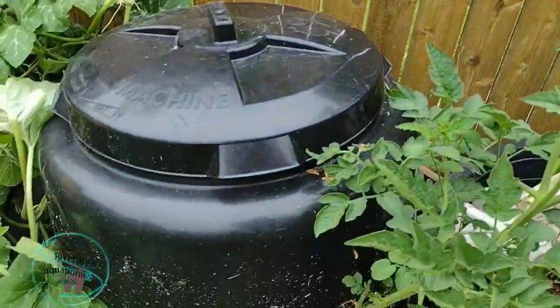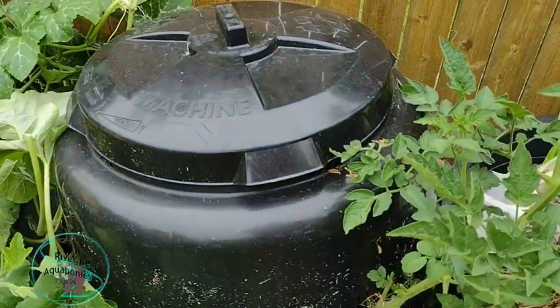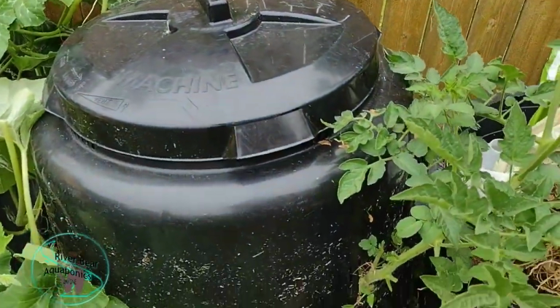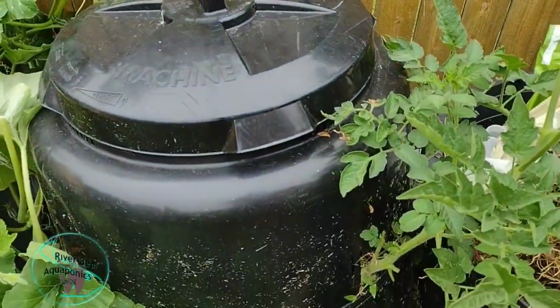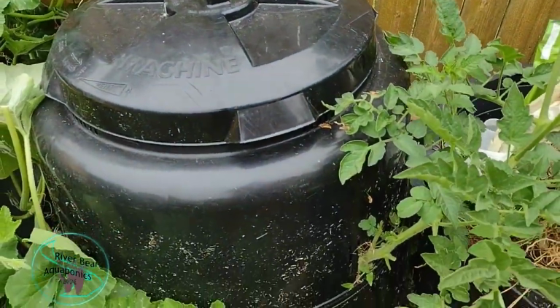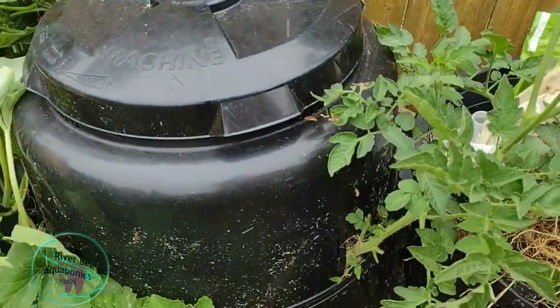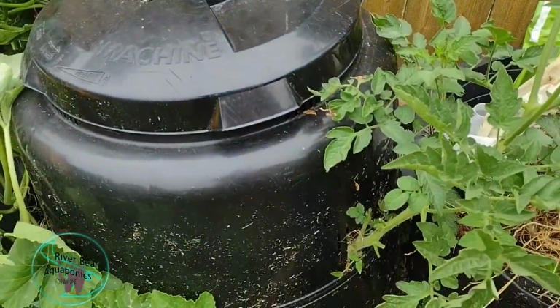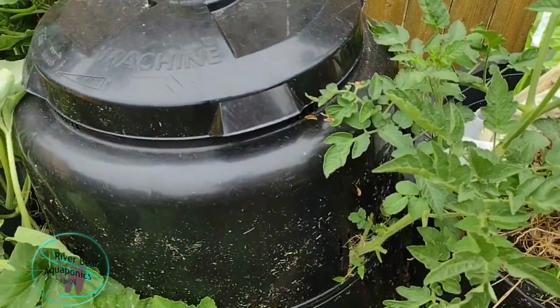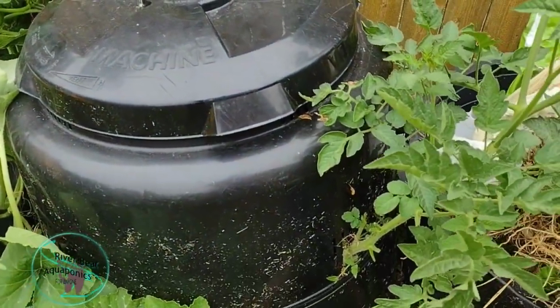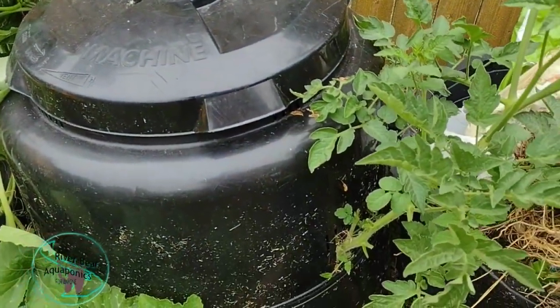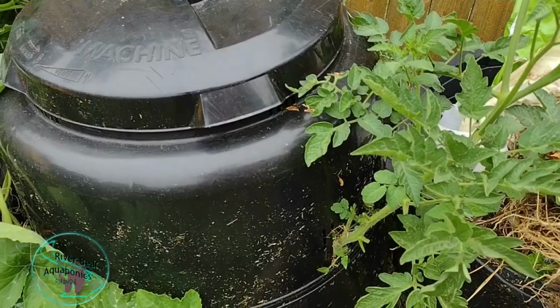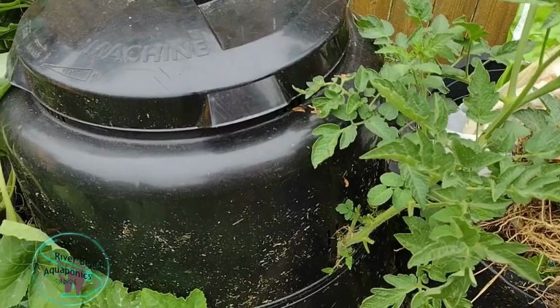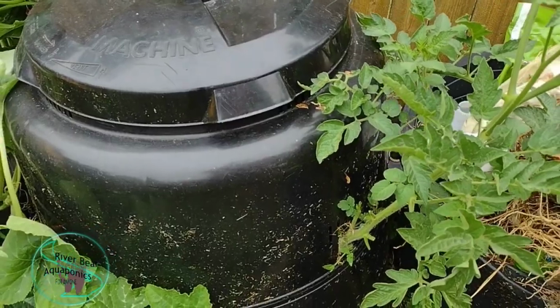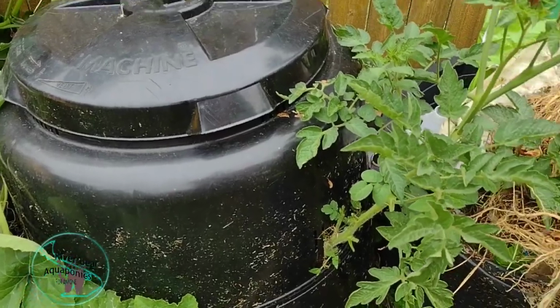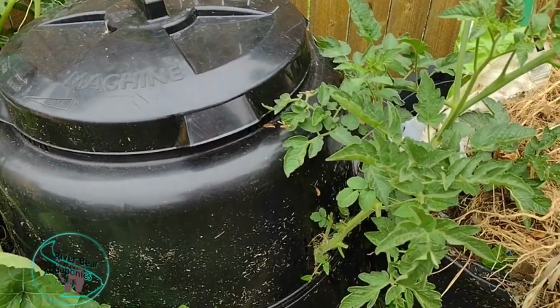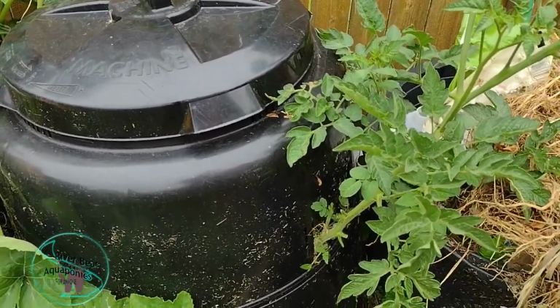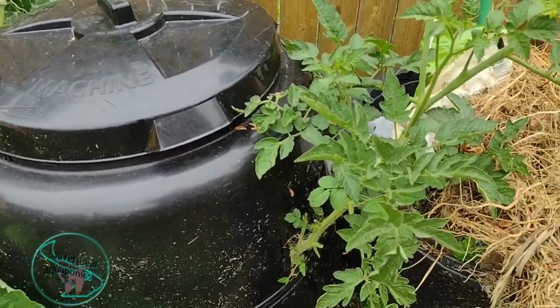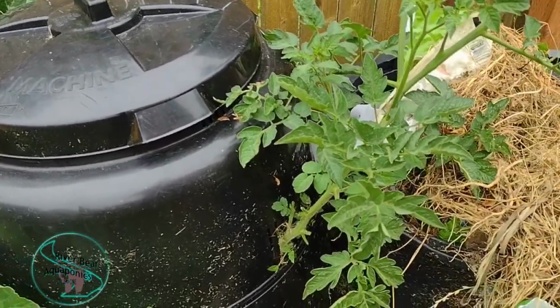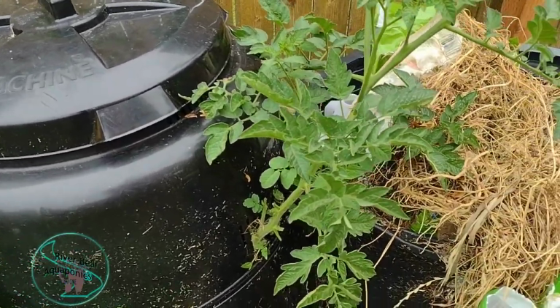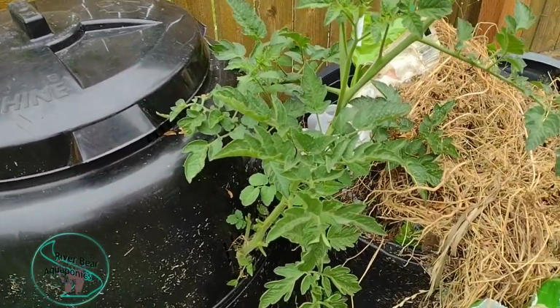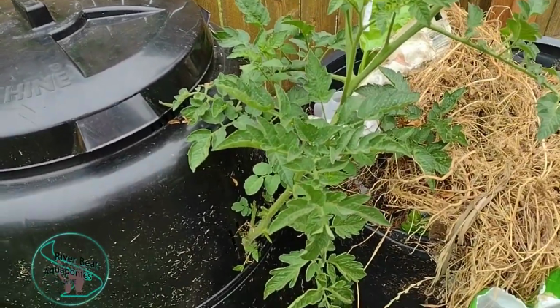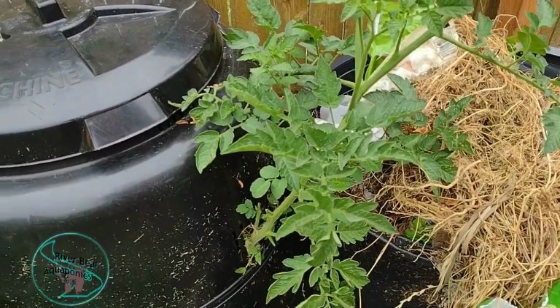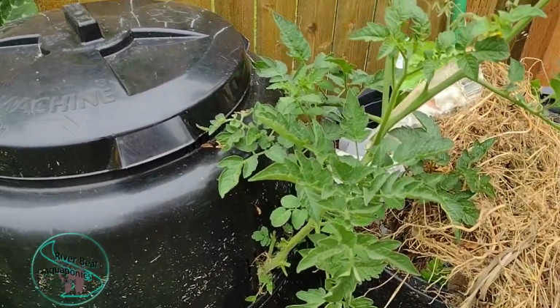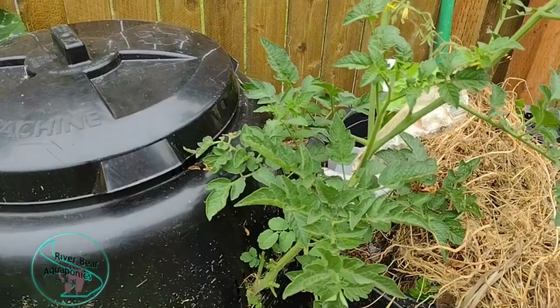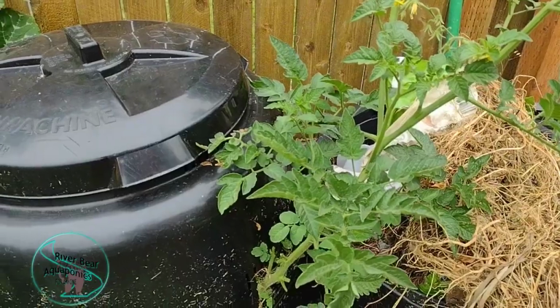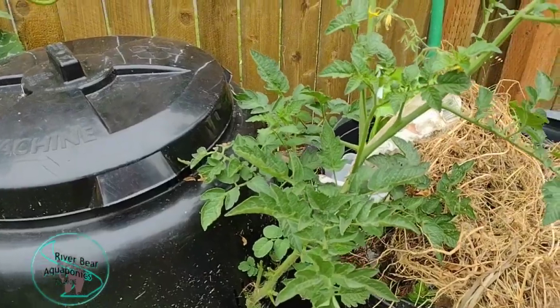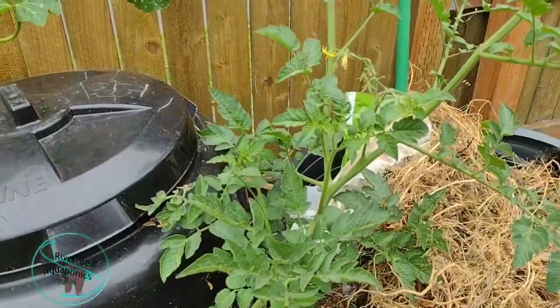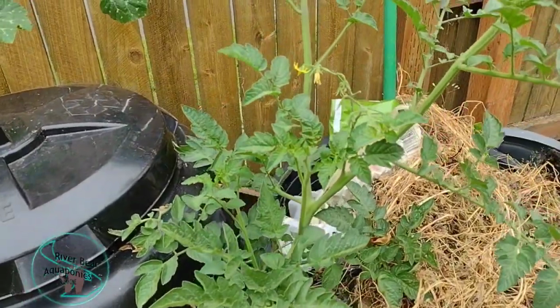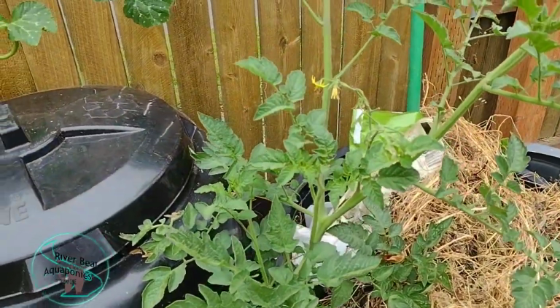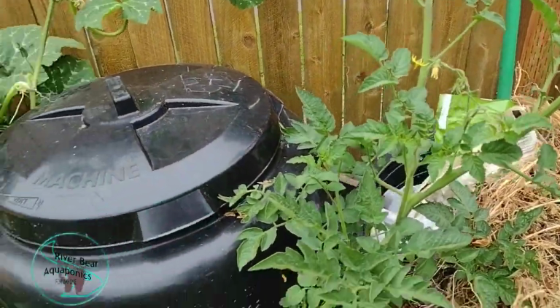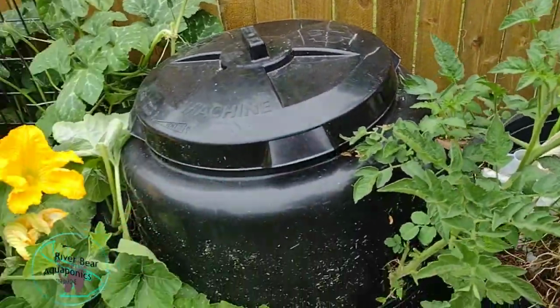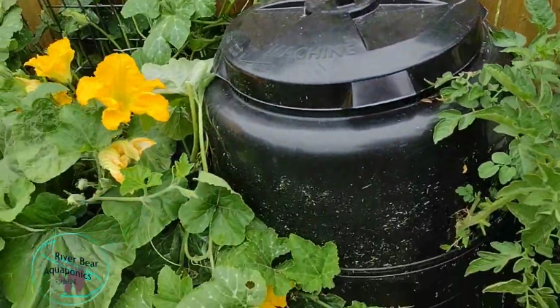It literally doesn't have any real soil. I haven't watered it at all. I just let it go to see what it would do, and it's thriving.